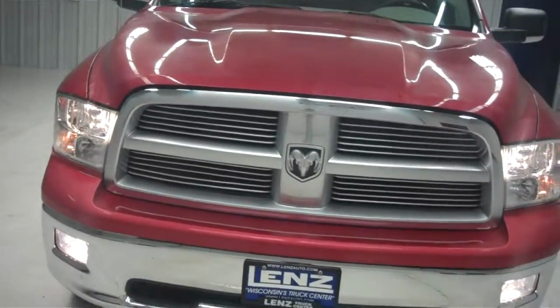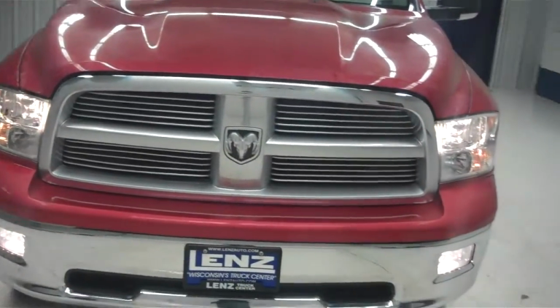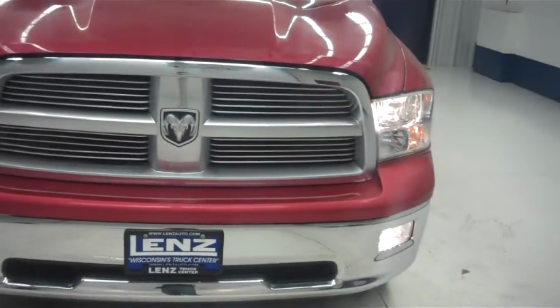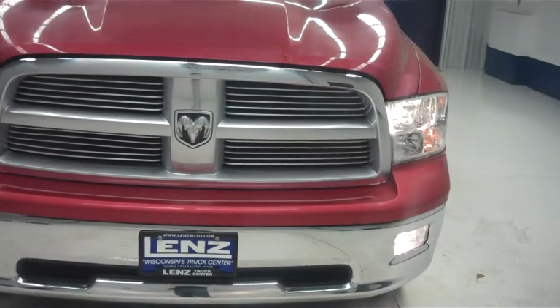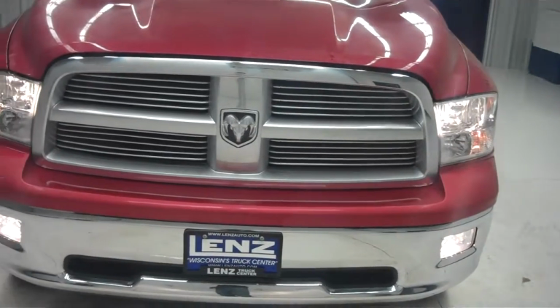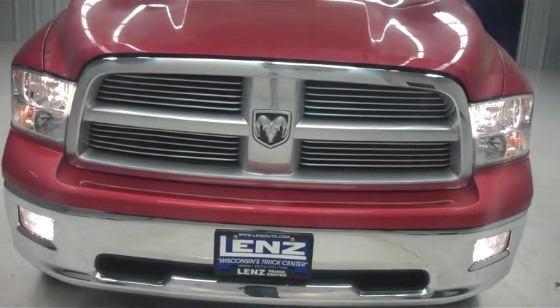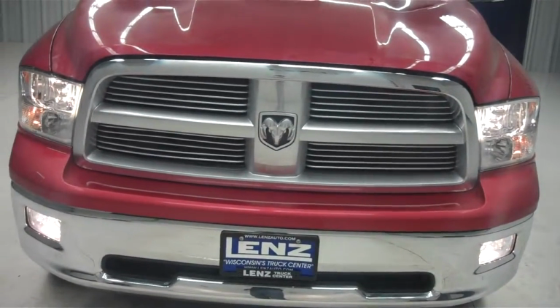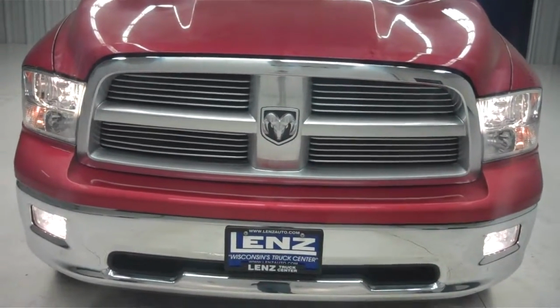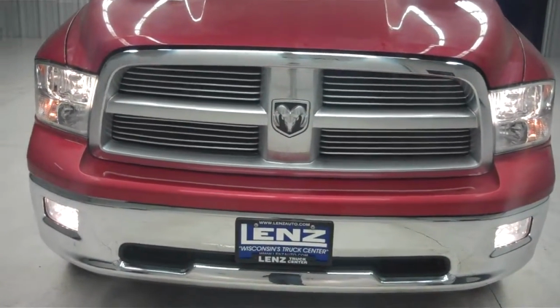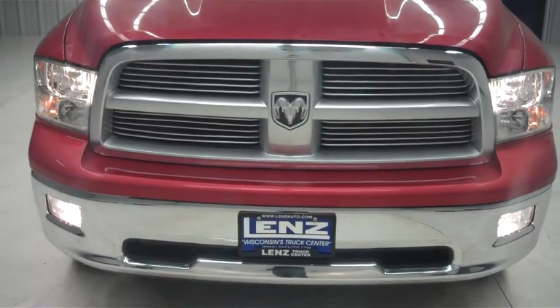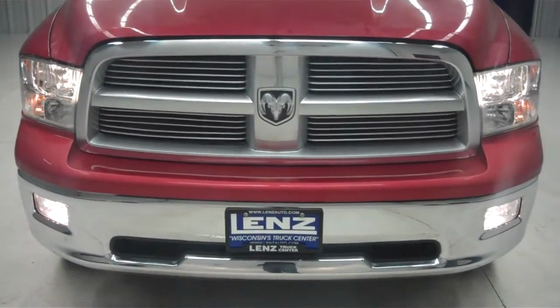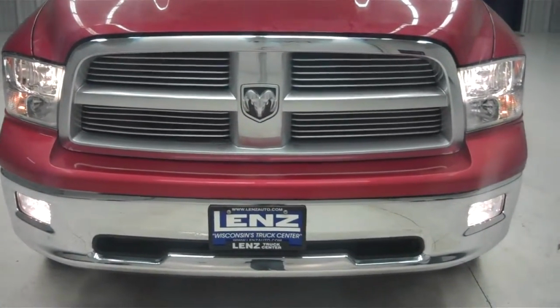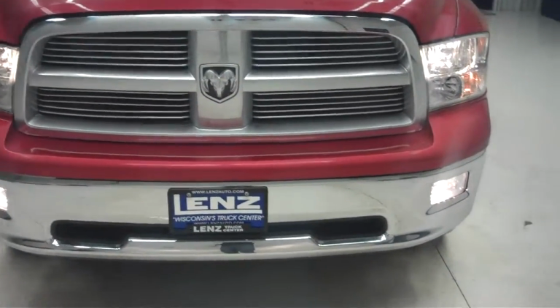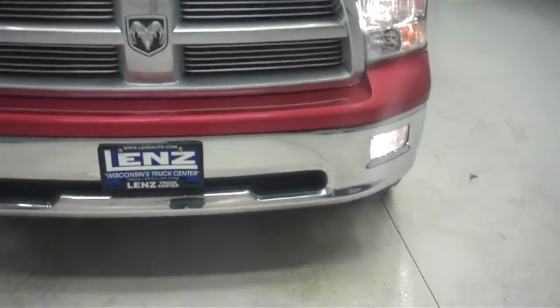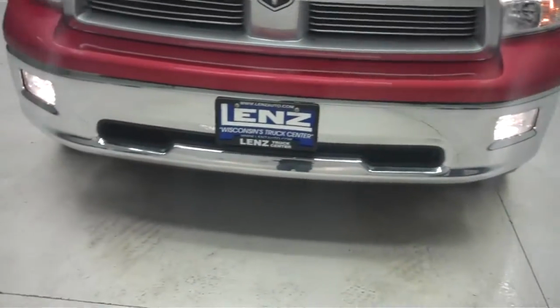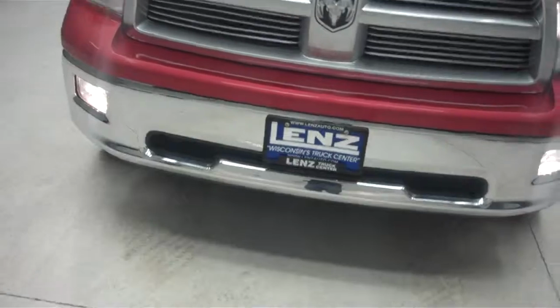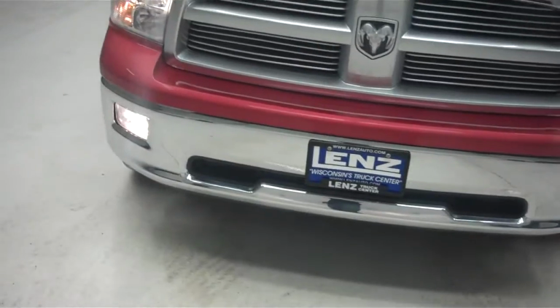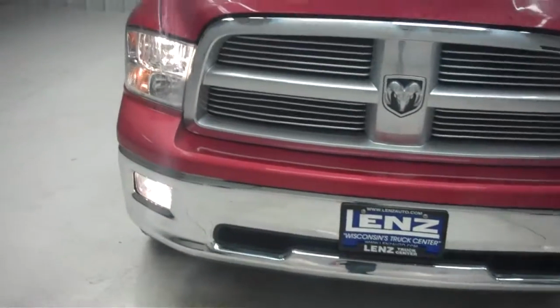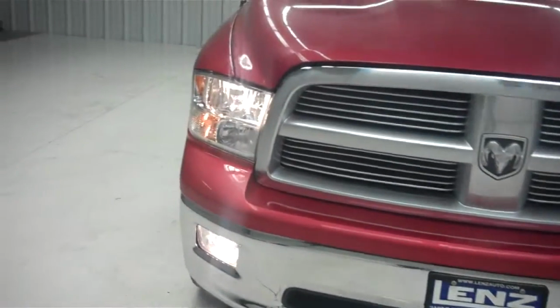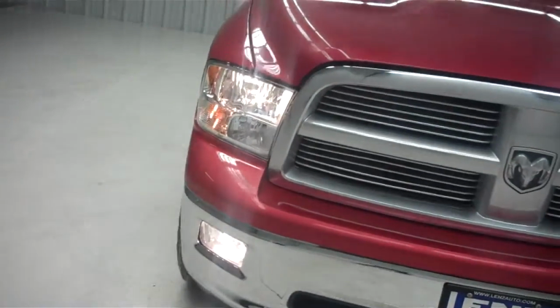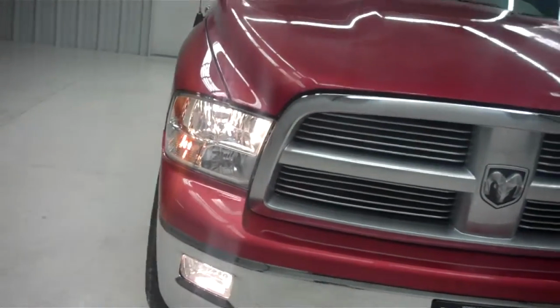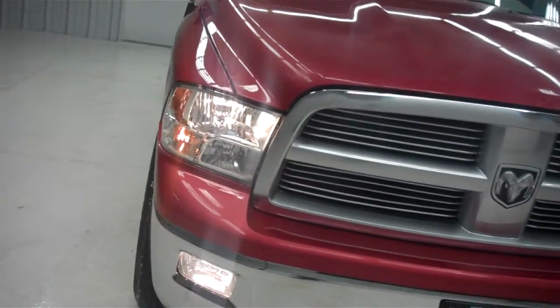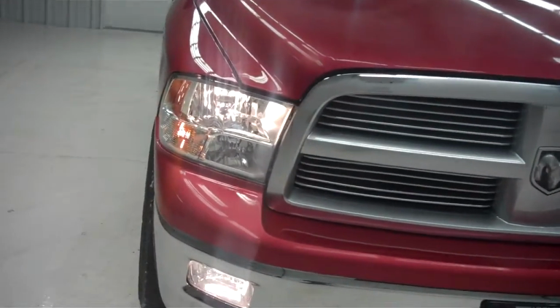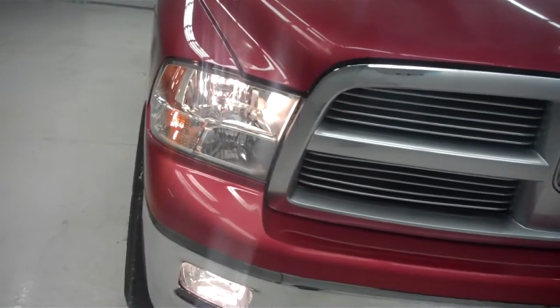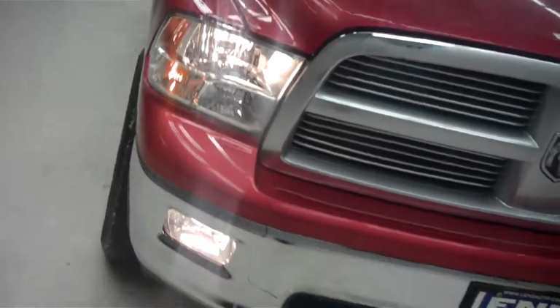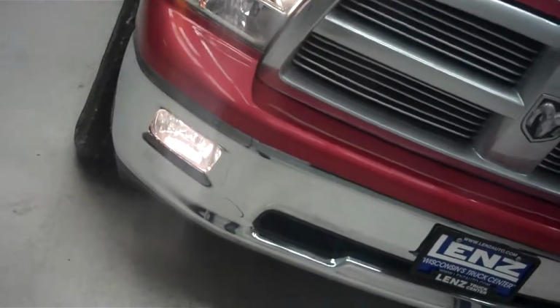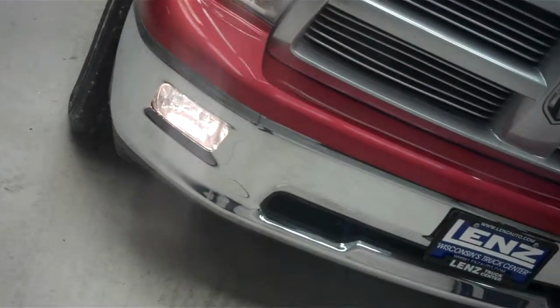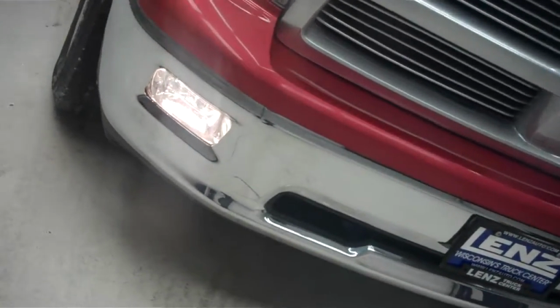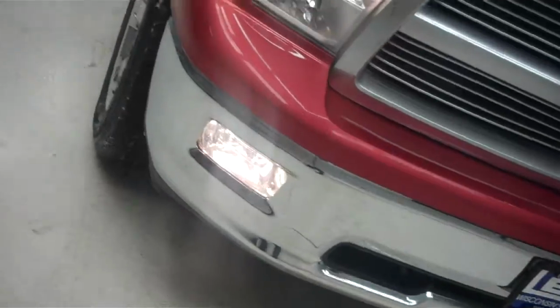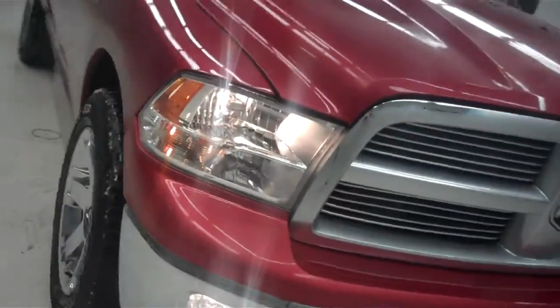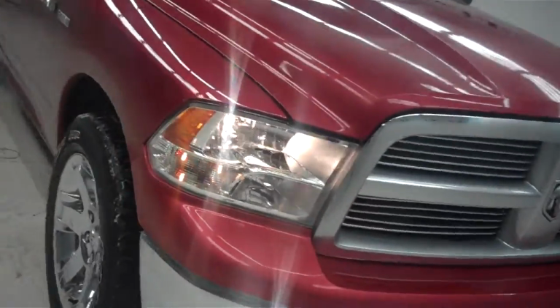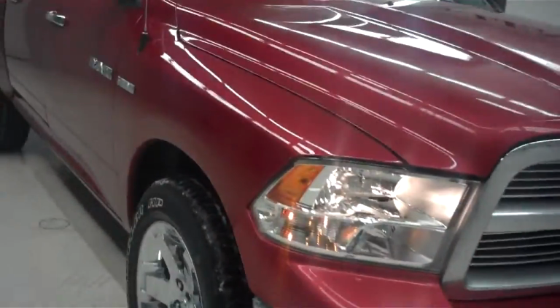As you can see, the front end of the vehicle is very clean. There's a very large factory front grille and front bumper. This vehicle does have factory headlights and fog lights. Let's take you down the passenger side of the vehicle.